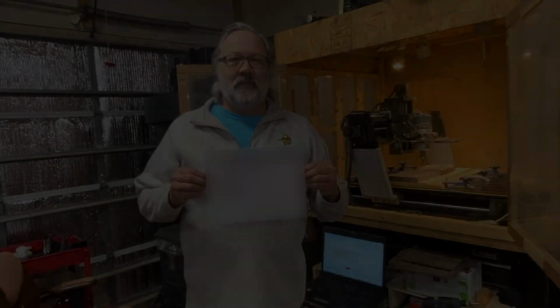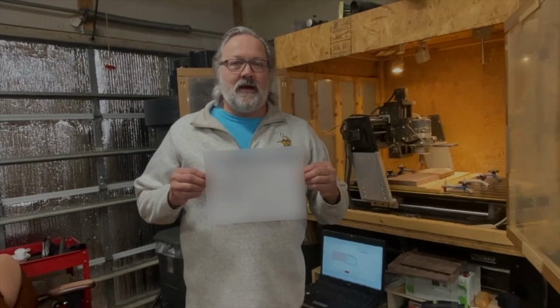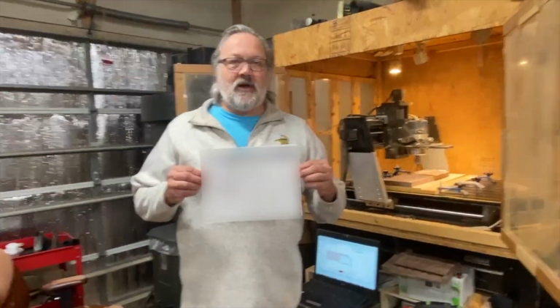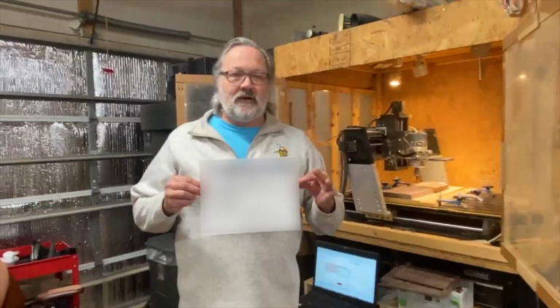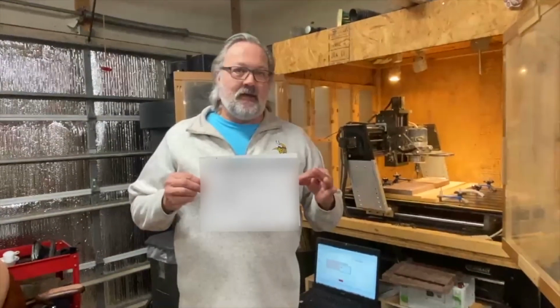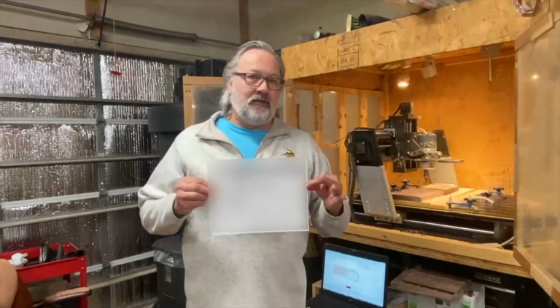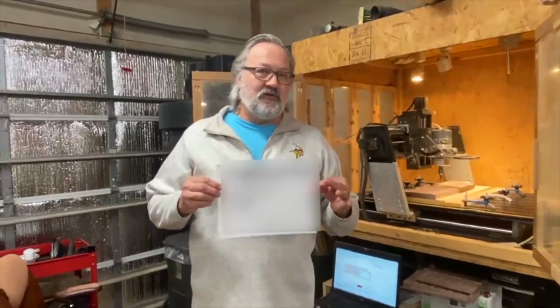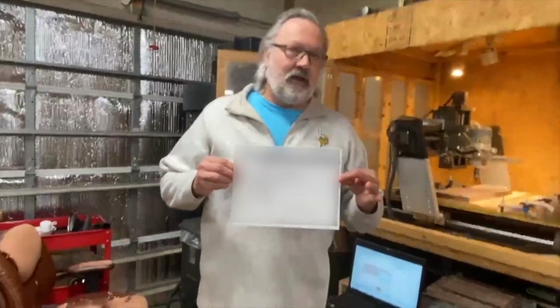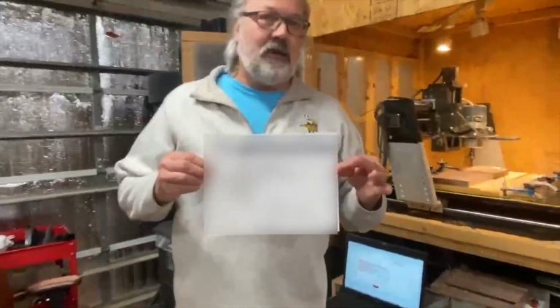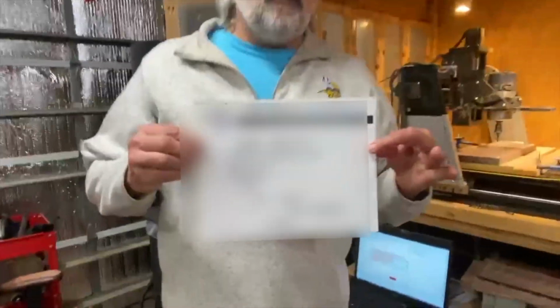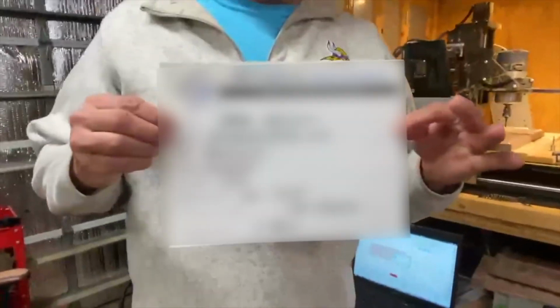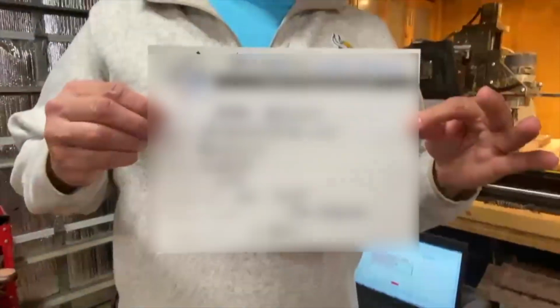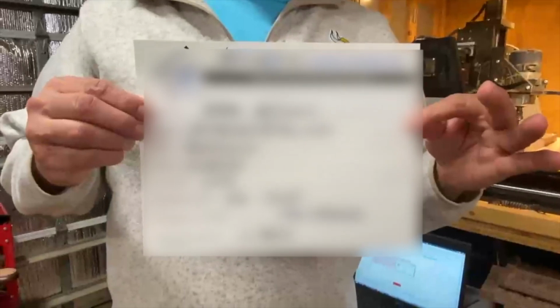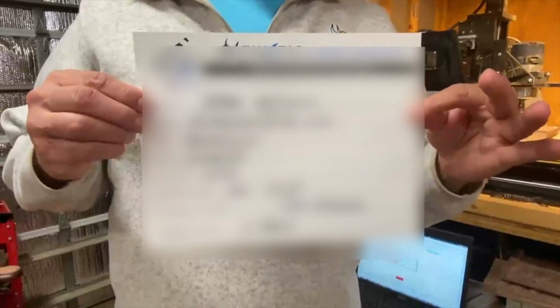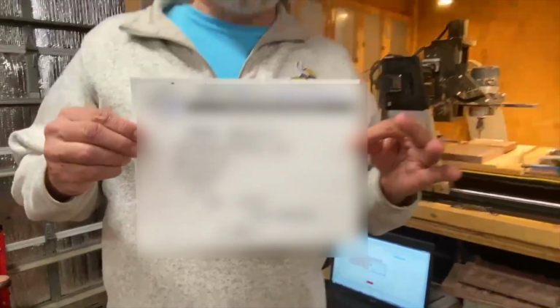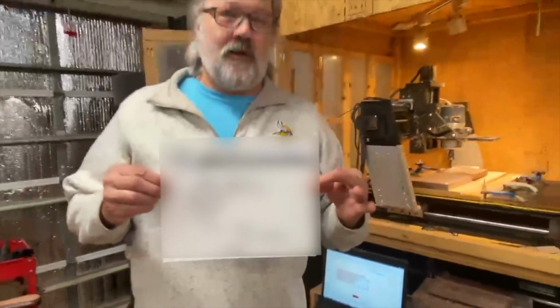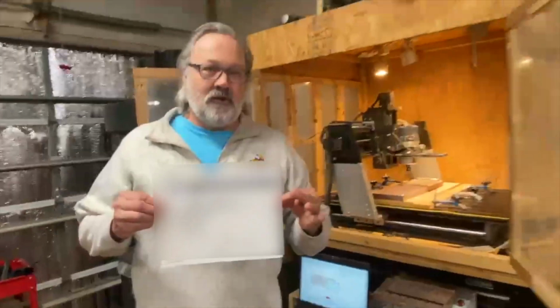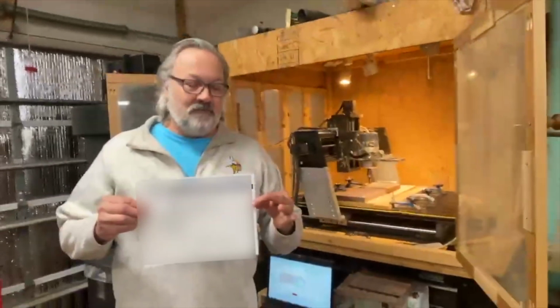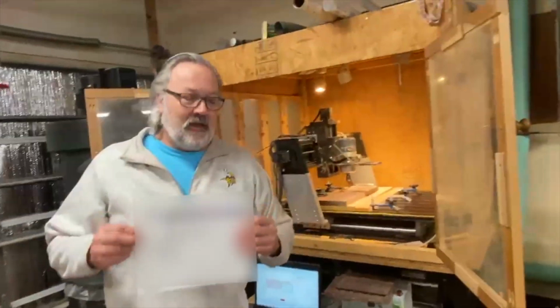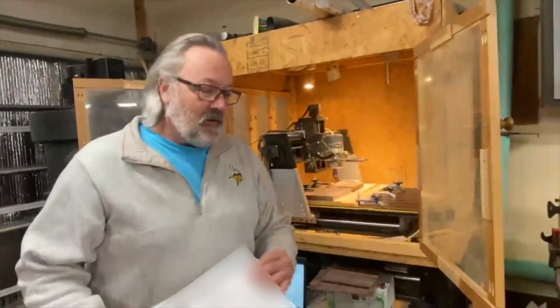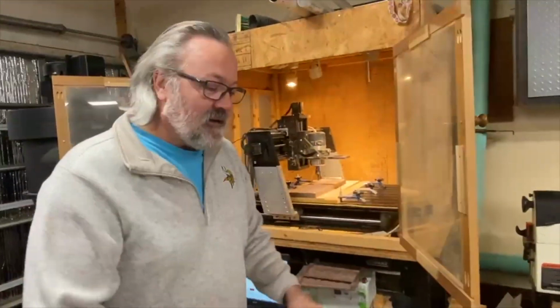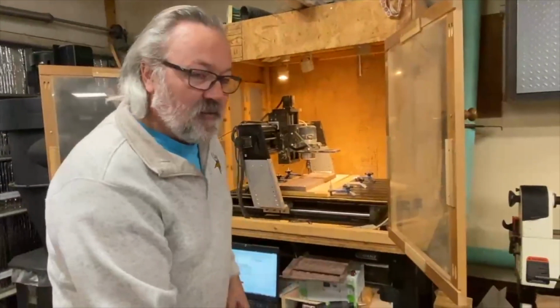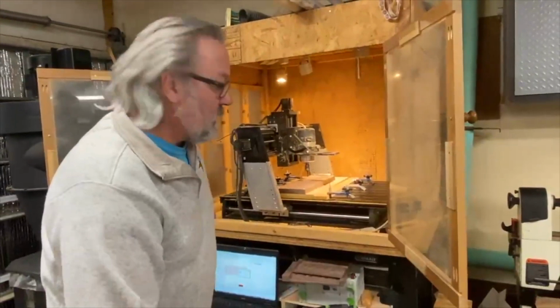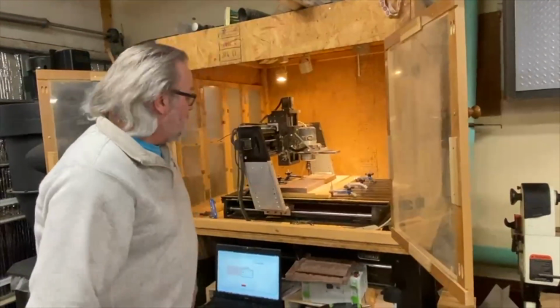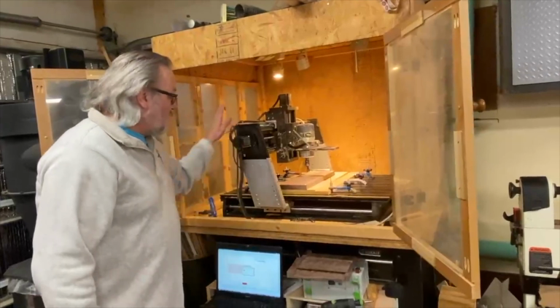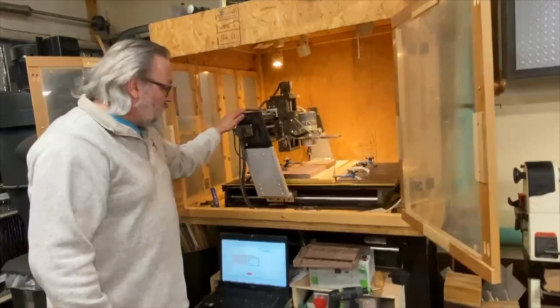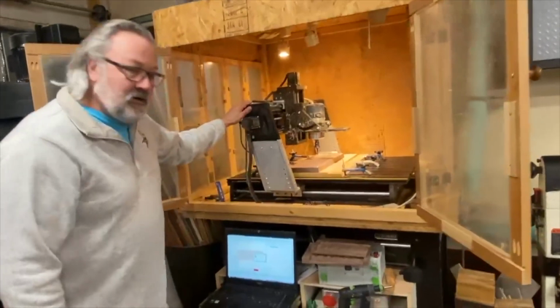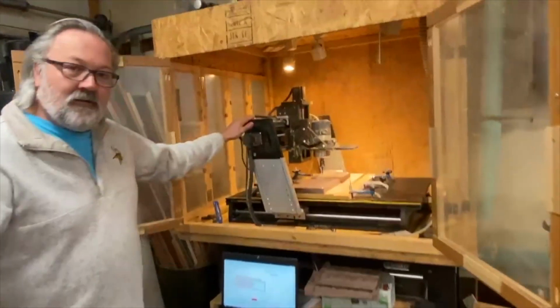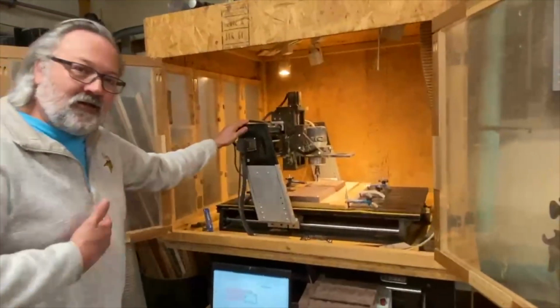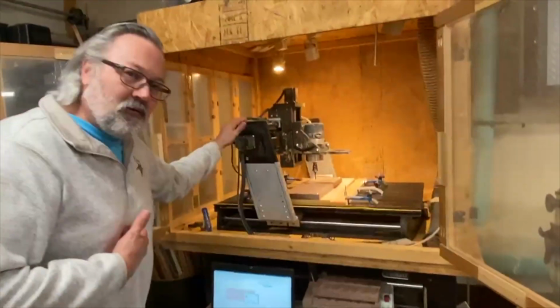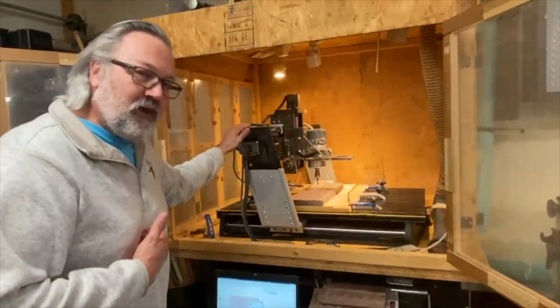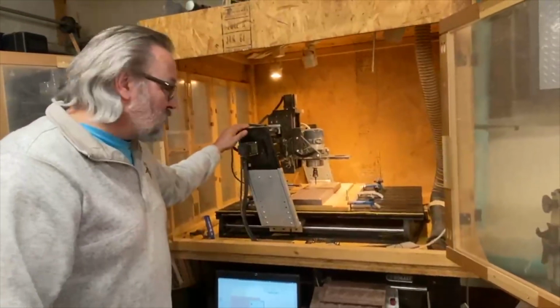Hi, I'm Brad McDonald and this is my Shark HD. I purchased it in 2014 when I retired from the Army. I'm going to talk a little bit about this wonderful machine and the great mistakes I've made.